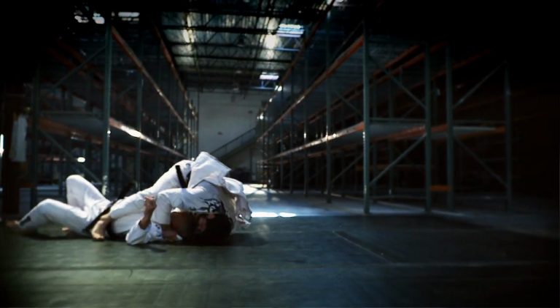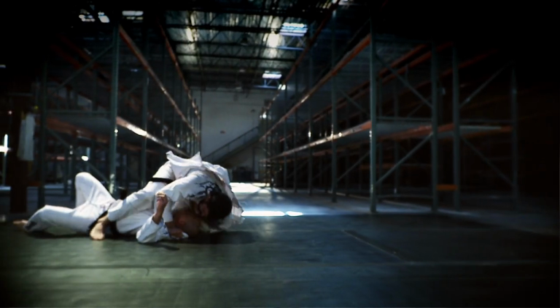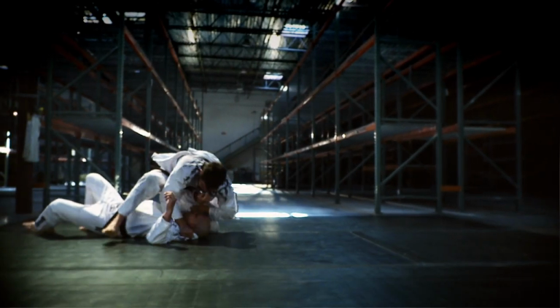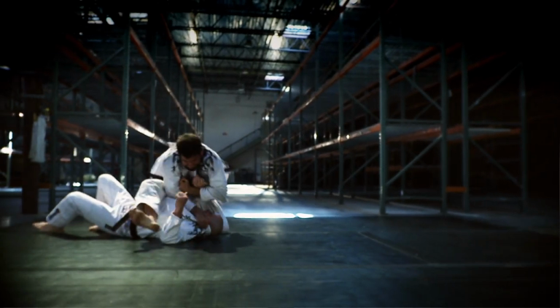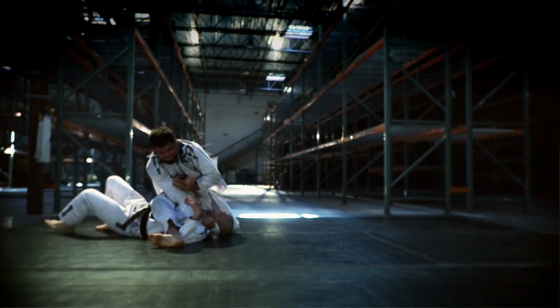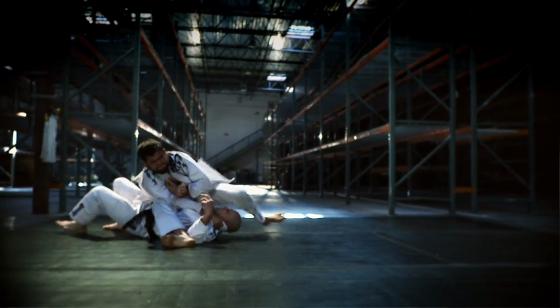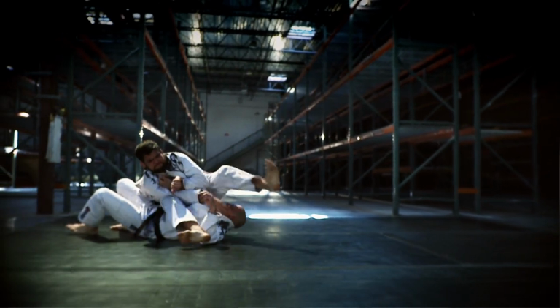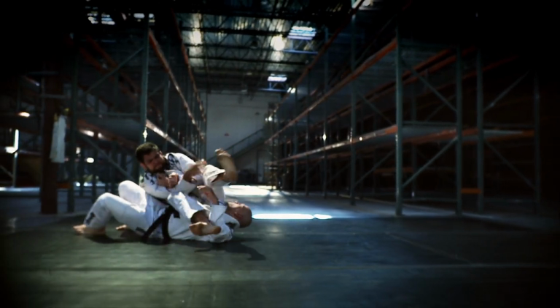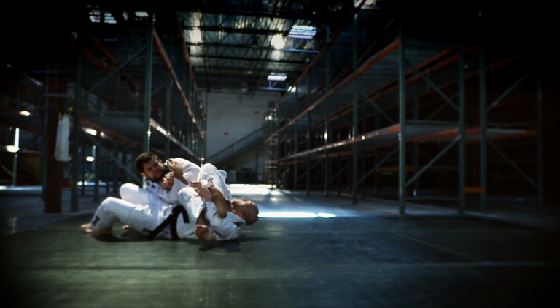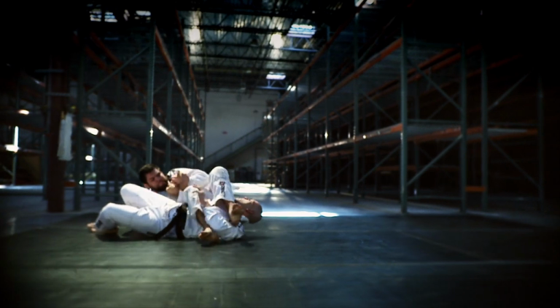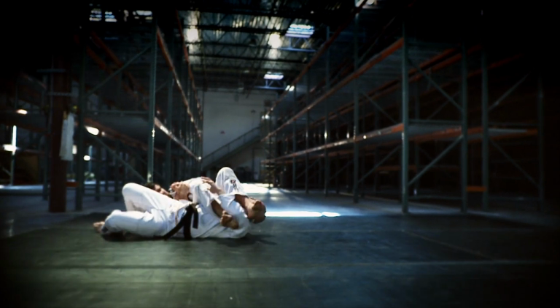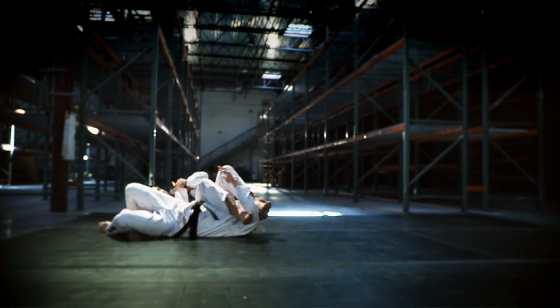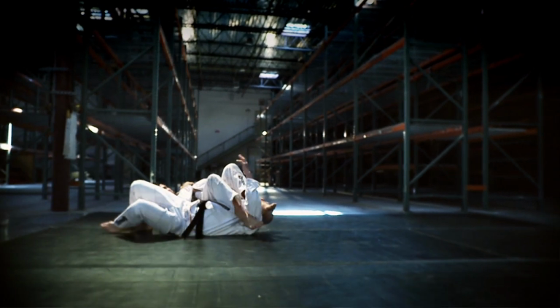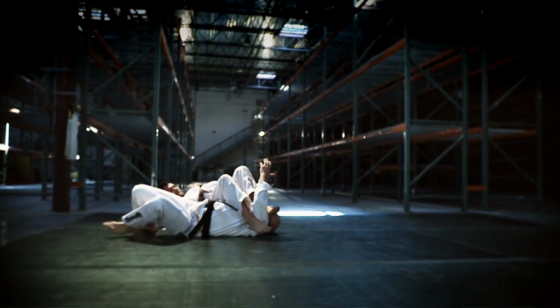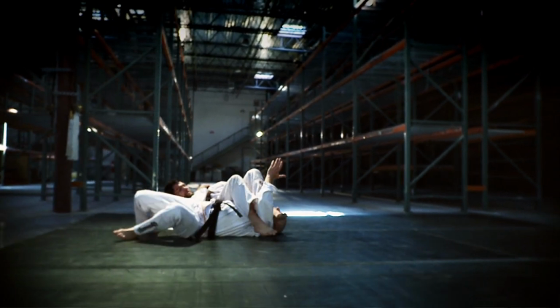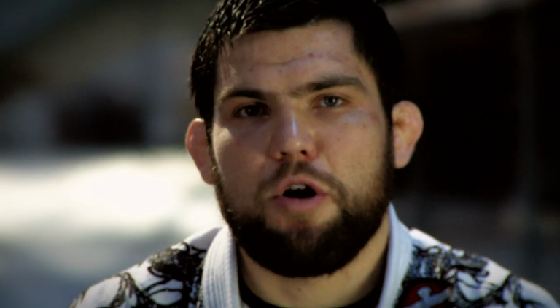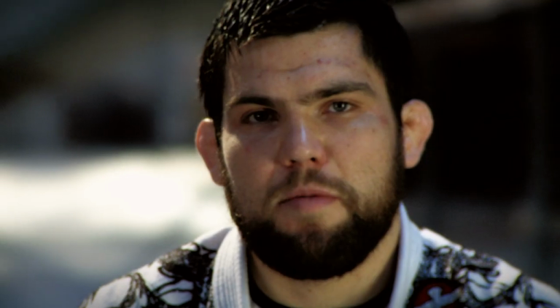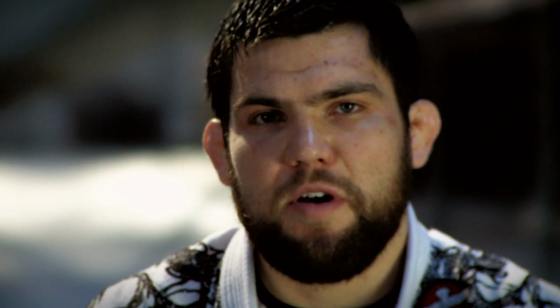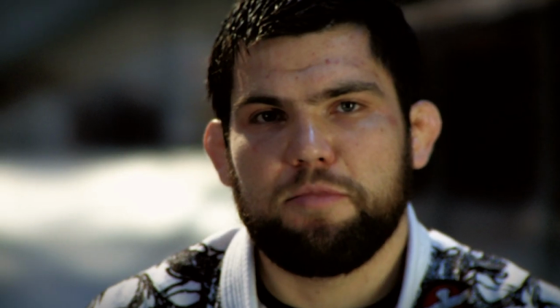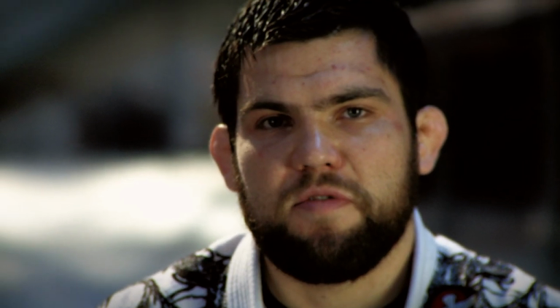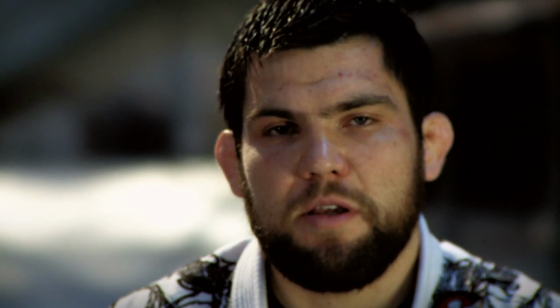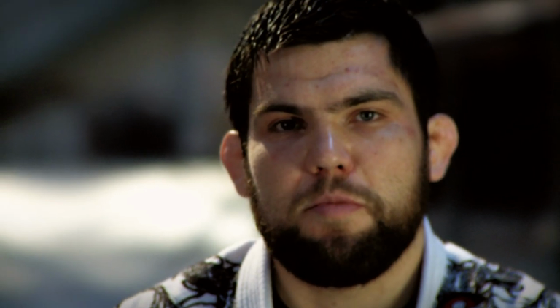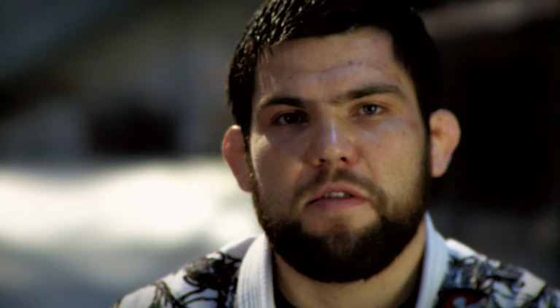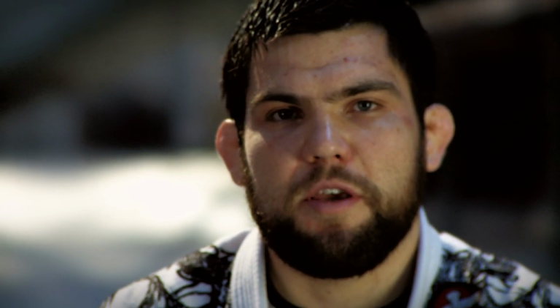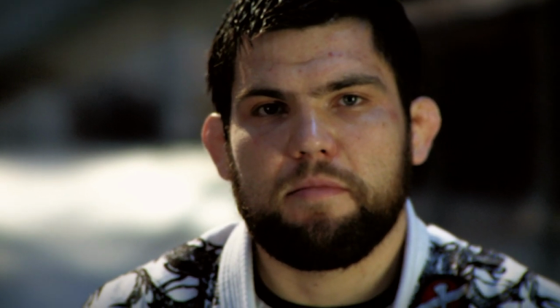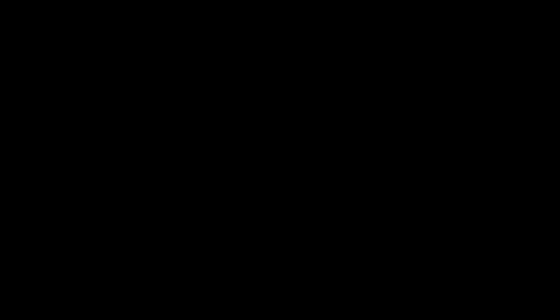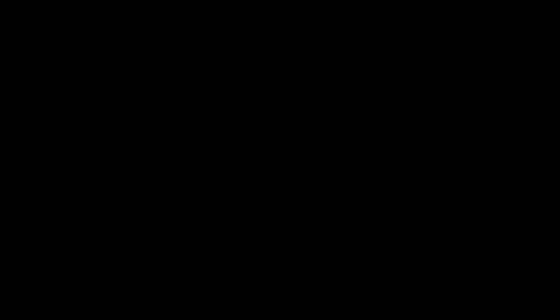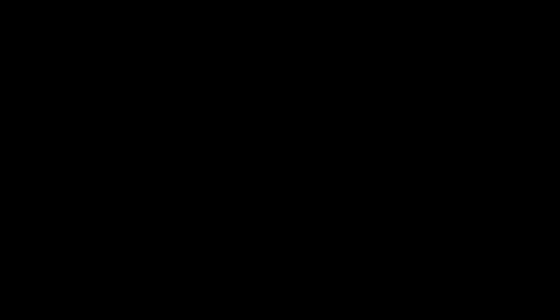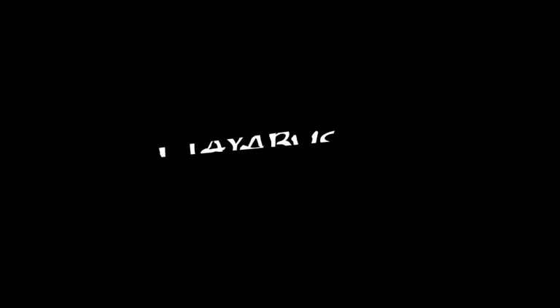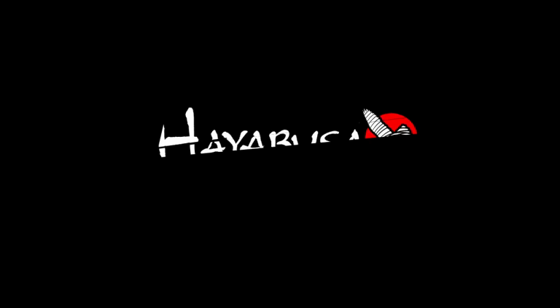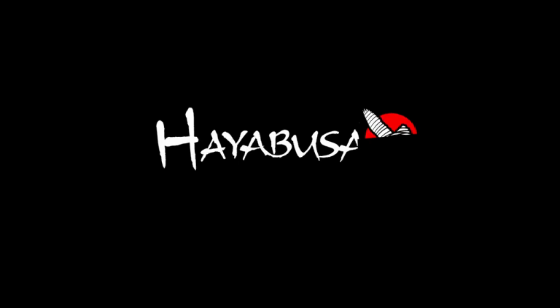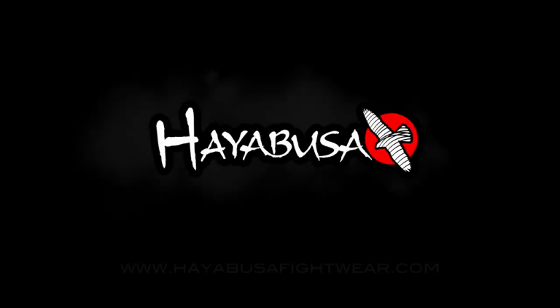The Hayabusa Gi is the best gi out there. My name is Robert Drysdale, and I'm honored to be part of the Hayabusa family and to be wearing their gi.